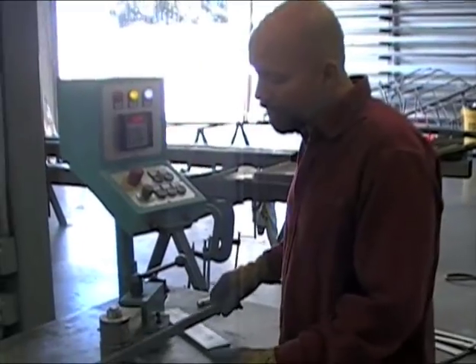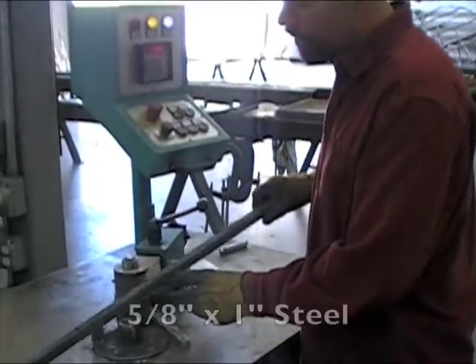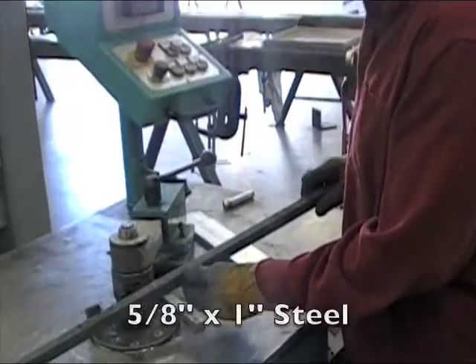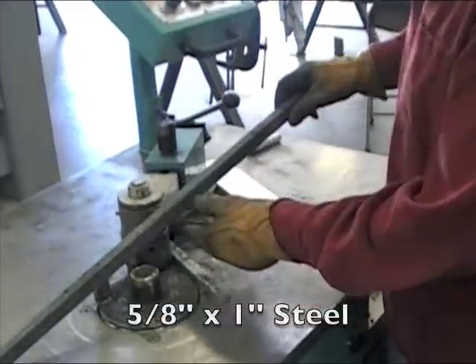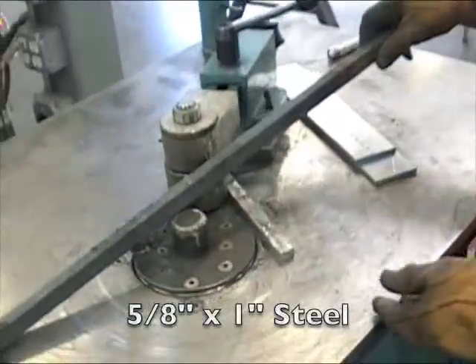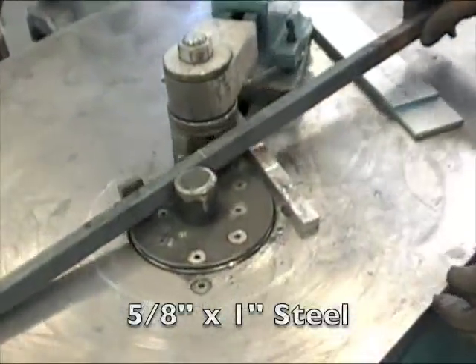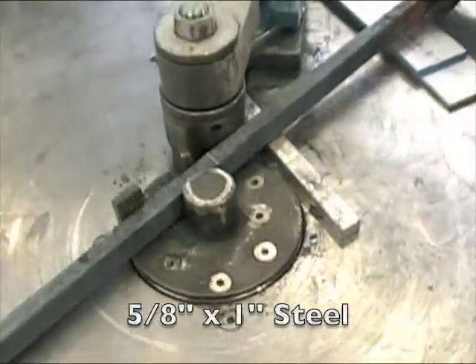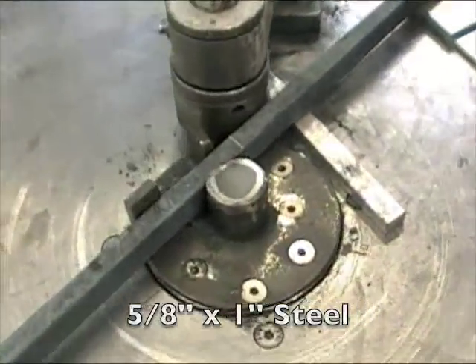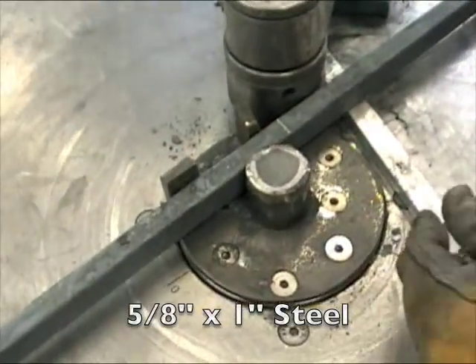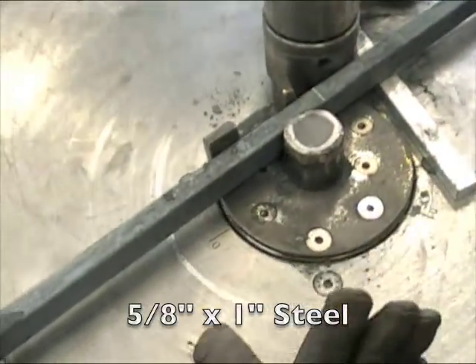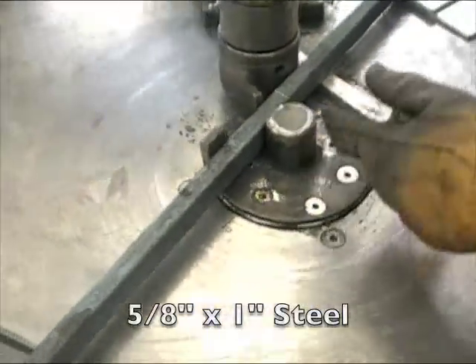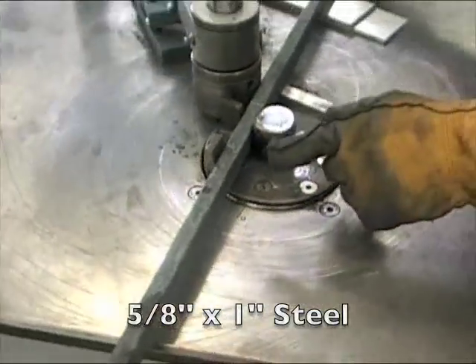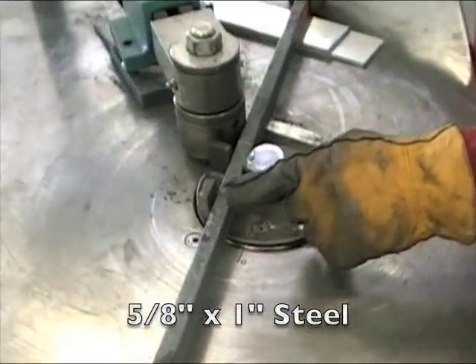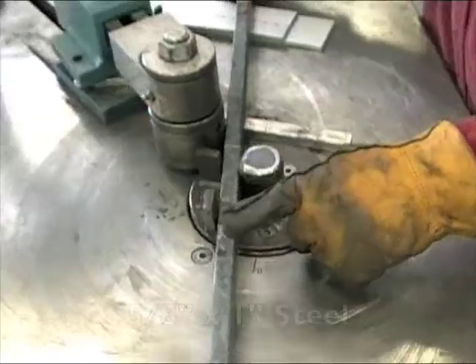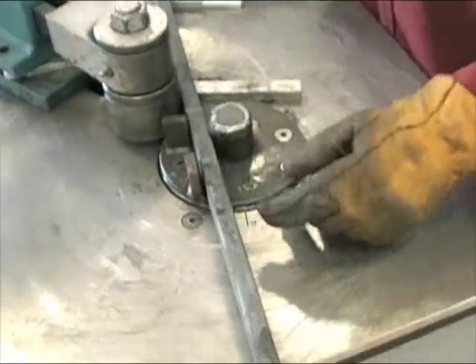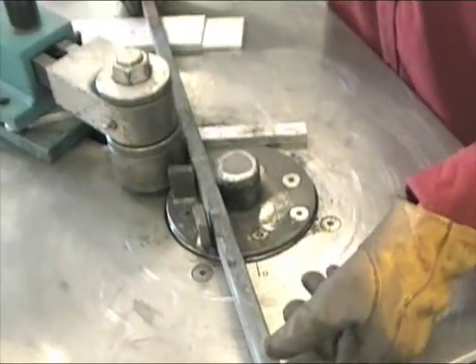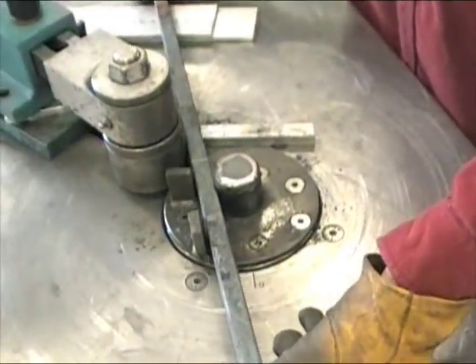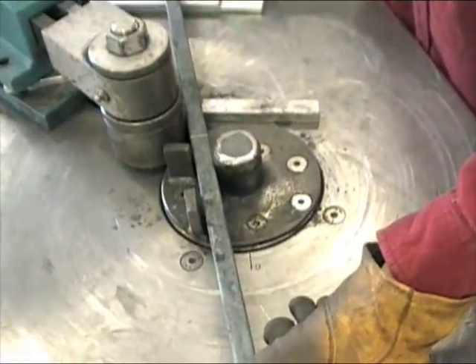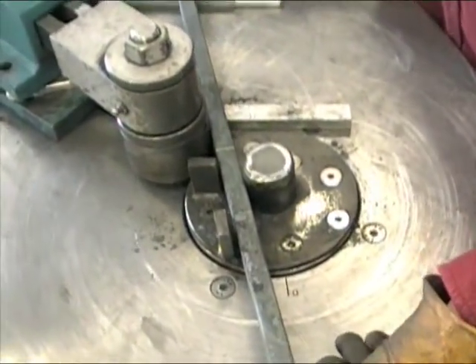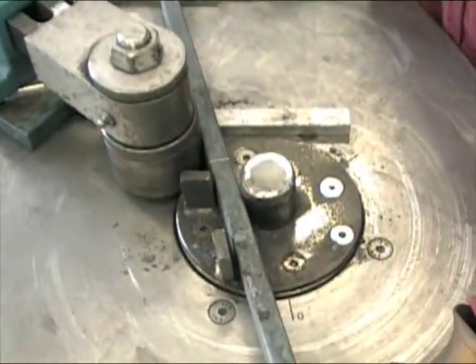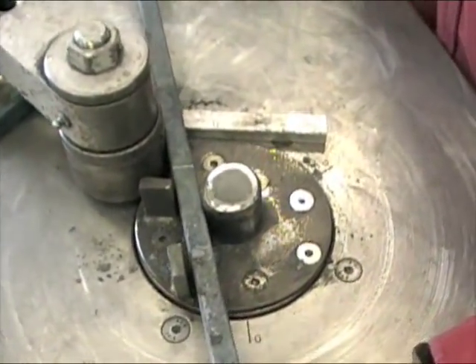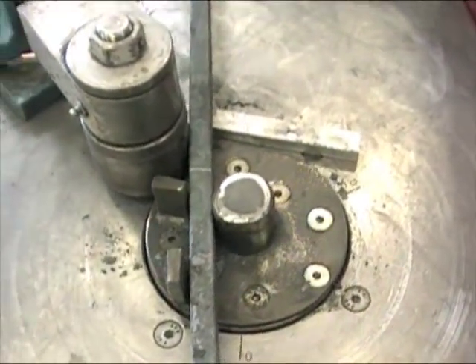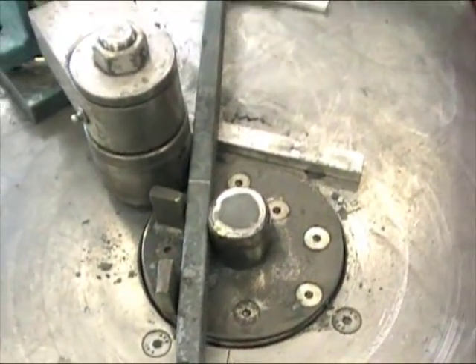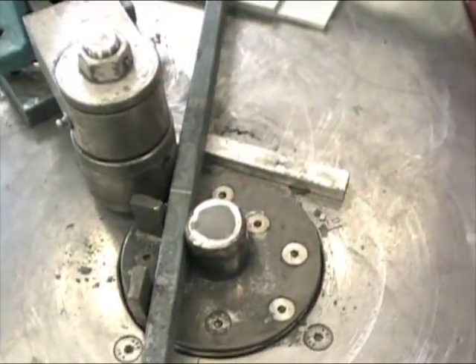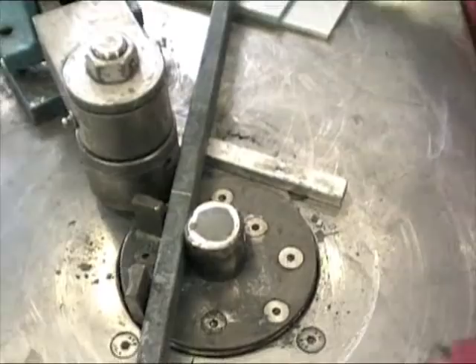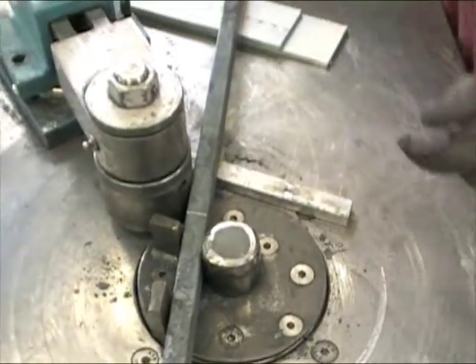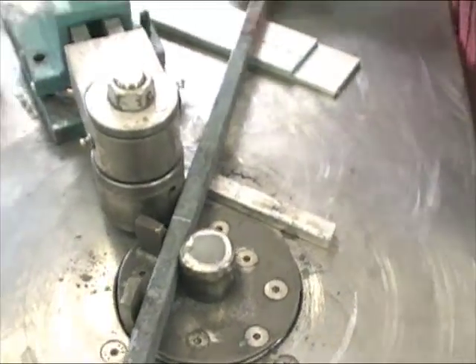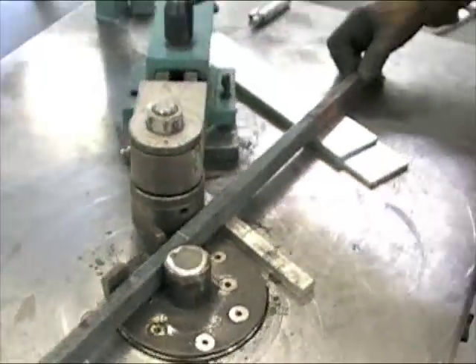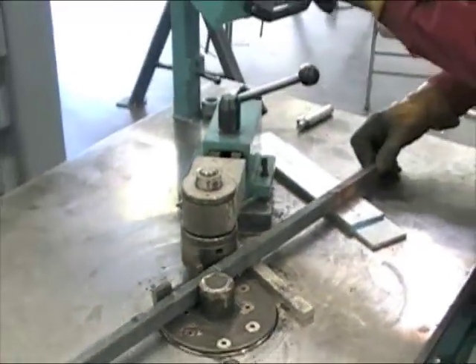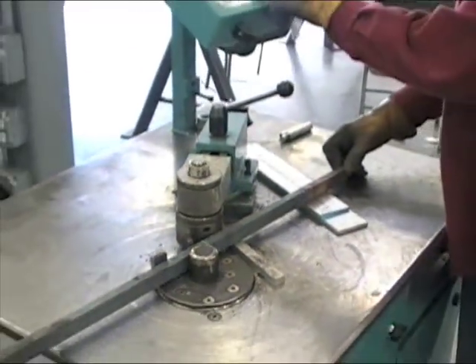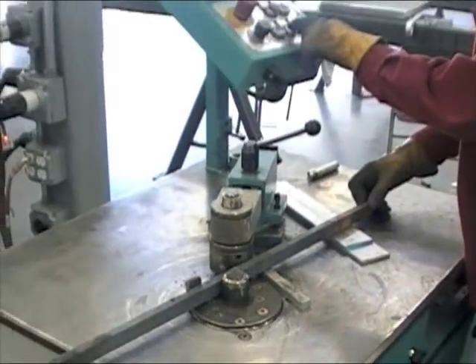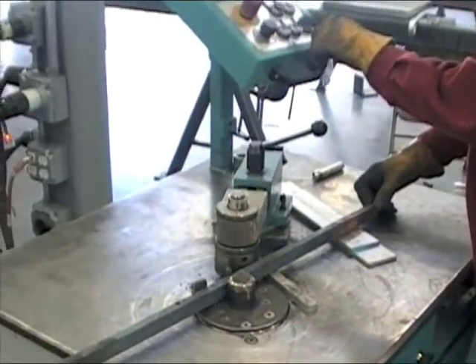We made up this quickie fixture. And we annealed this material because it was pretty stiff. So it's pretty simple. We've got a program. Watch this.